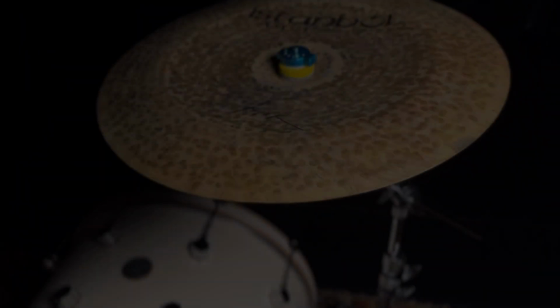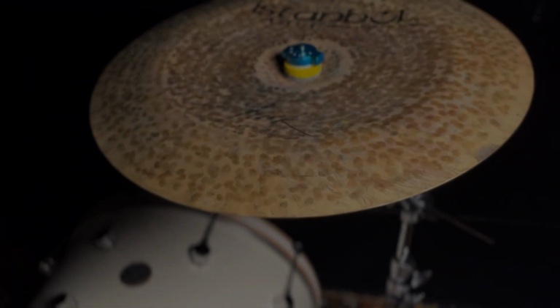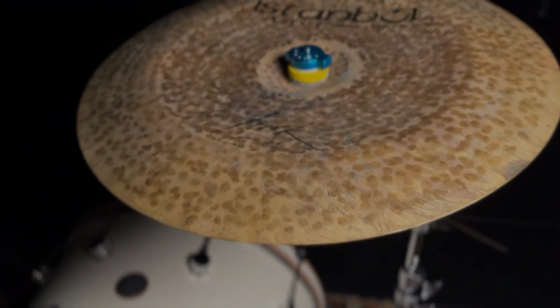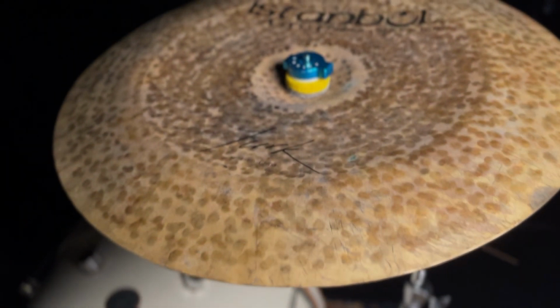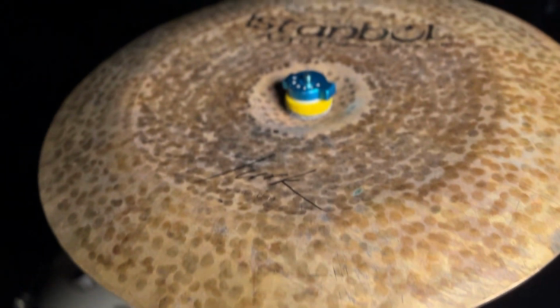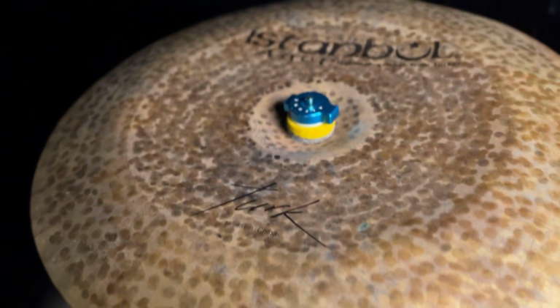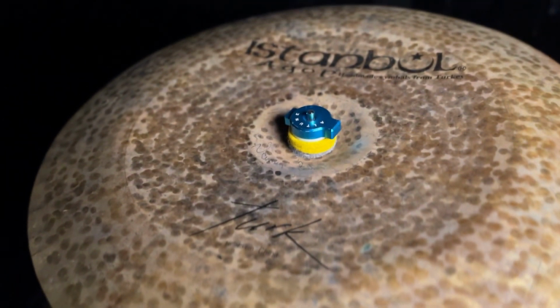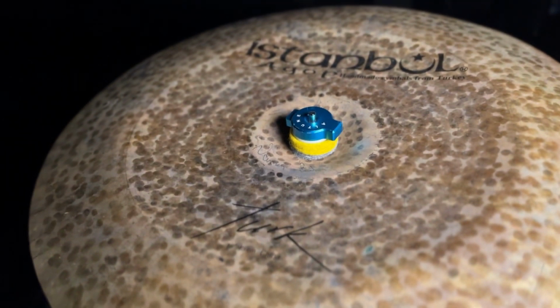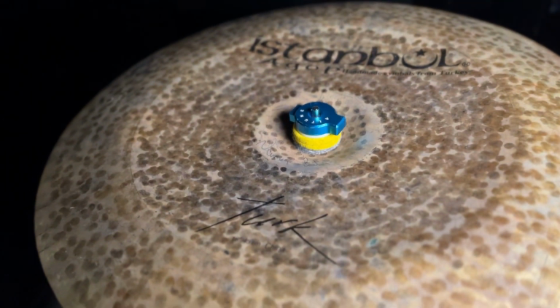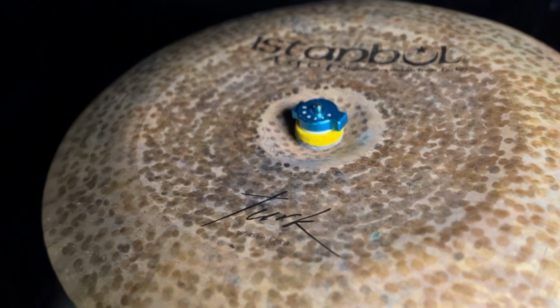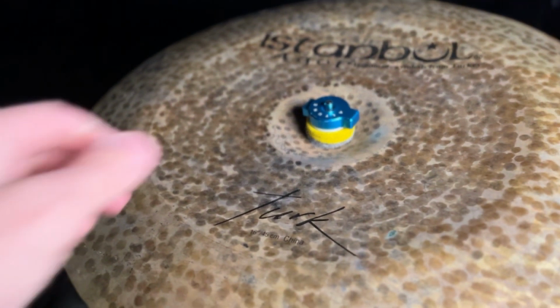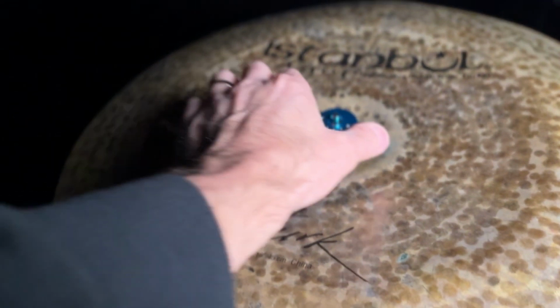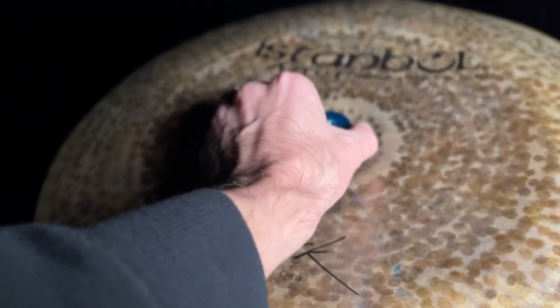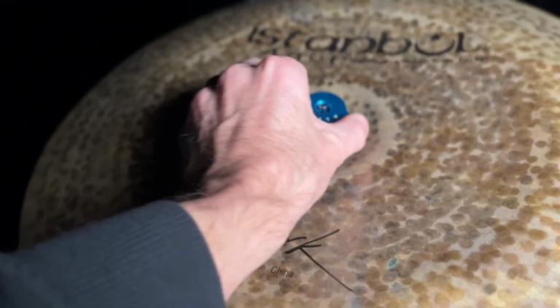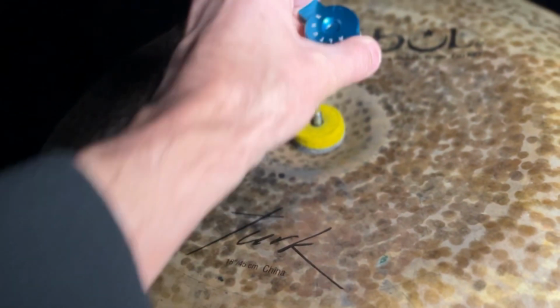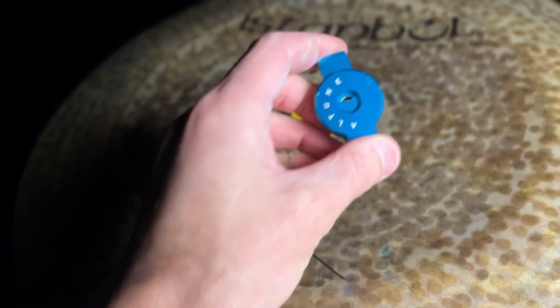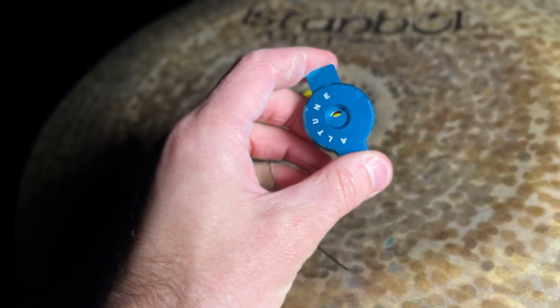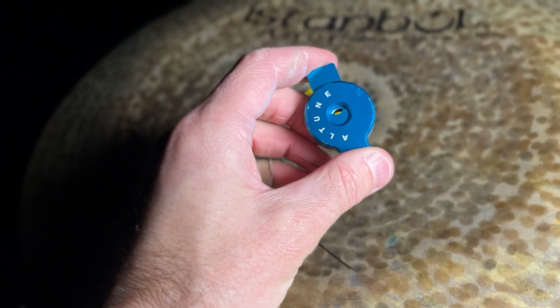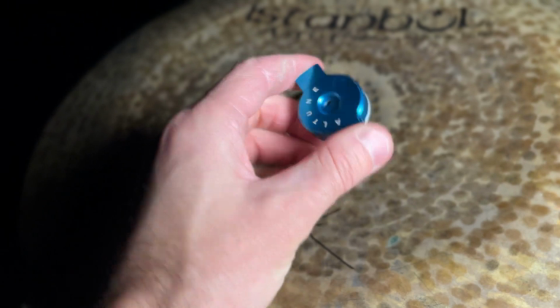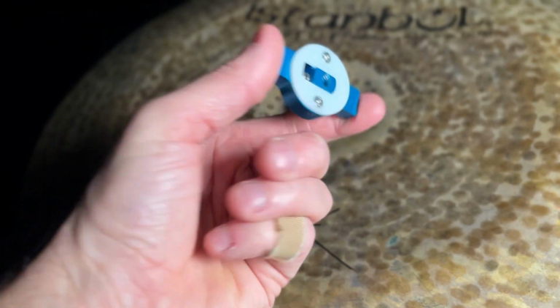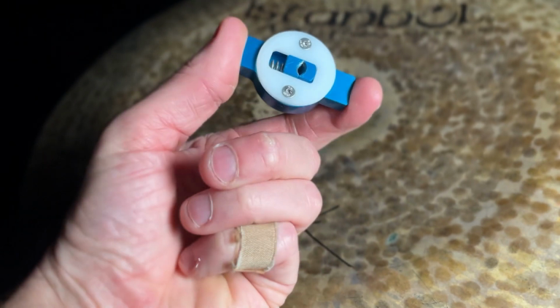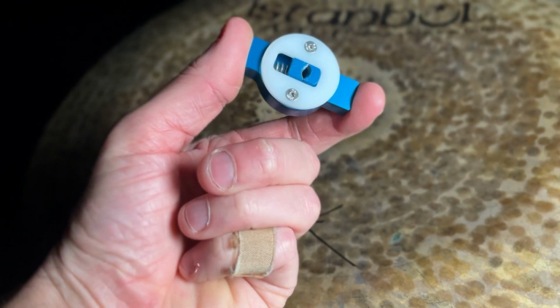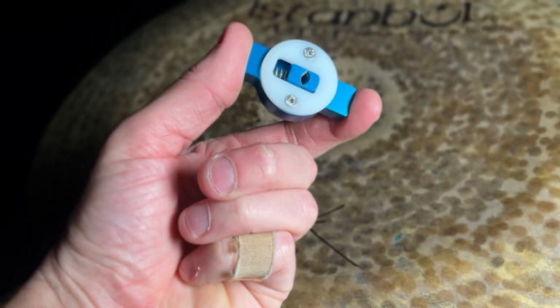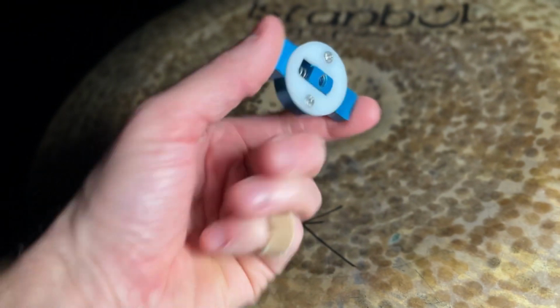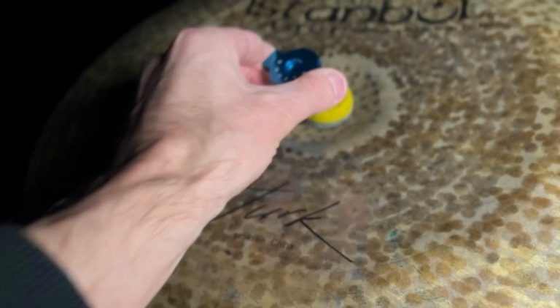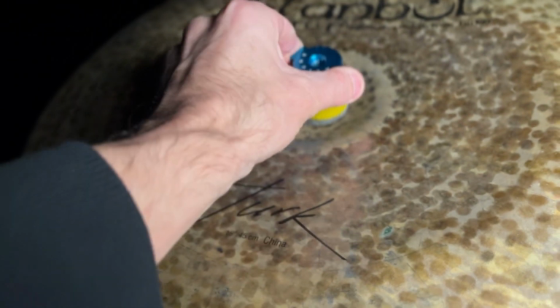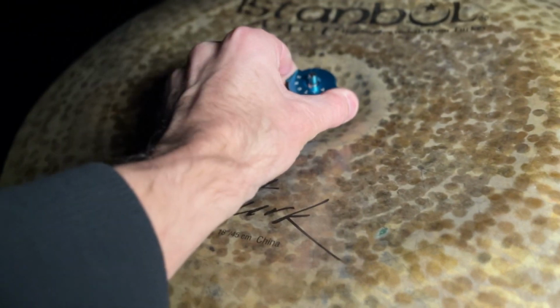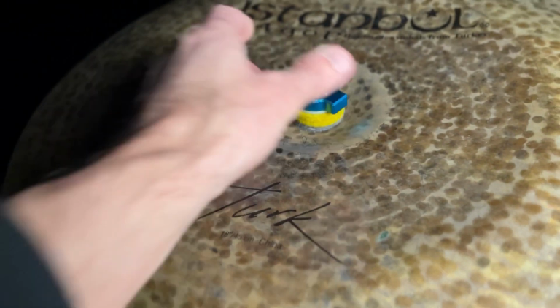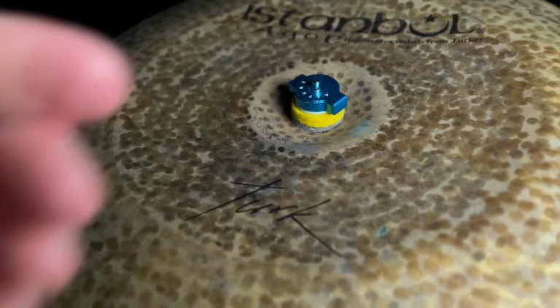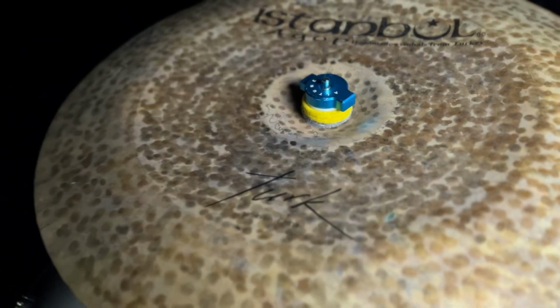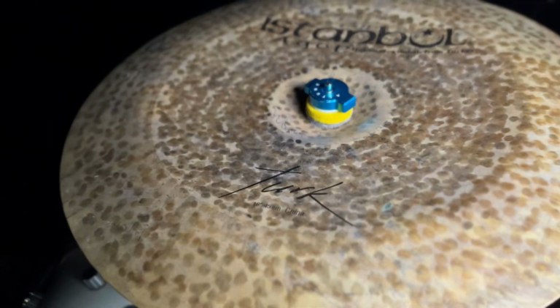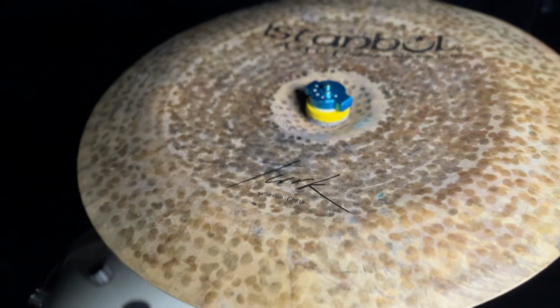I'm using my 18-inch Türk china from Agop. I love this cymbal and the old tune quick release nut — I like to shout these out because they're super strong and they never come off, so they're worth getting.